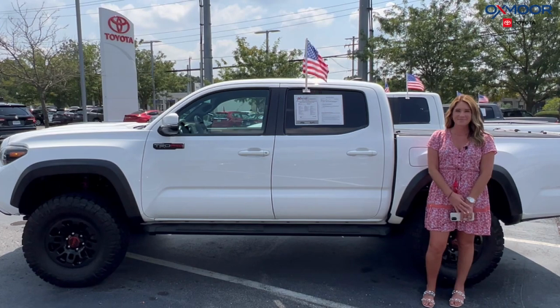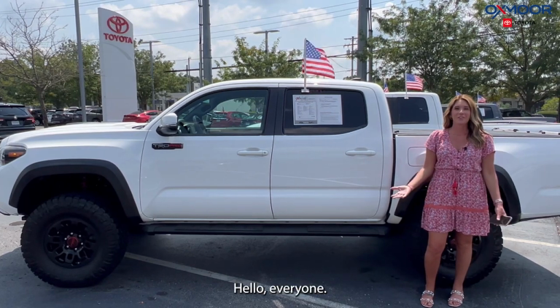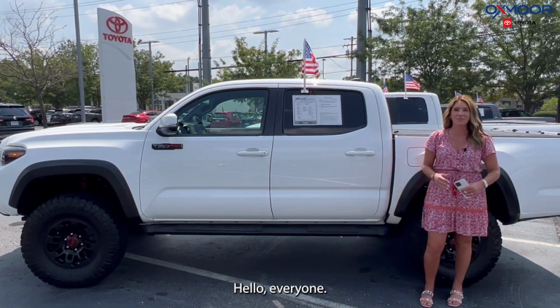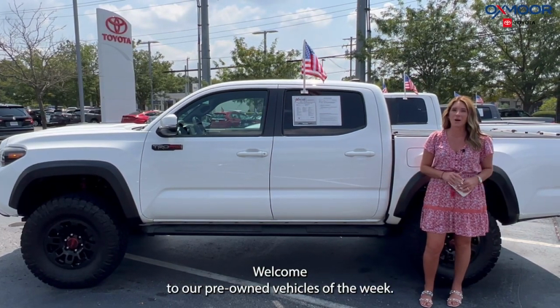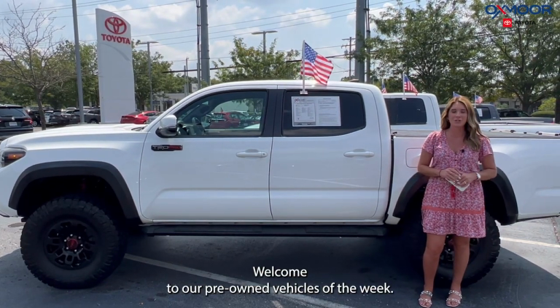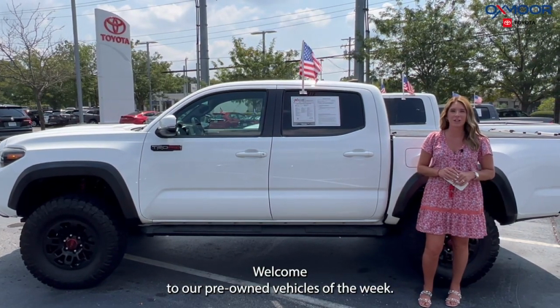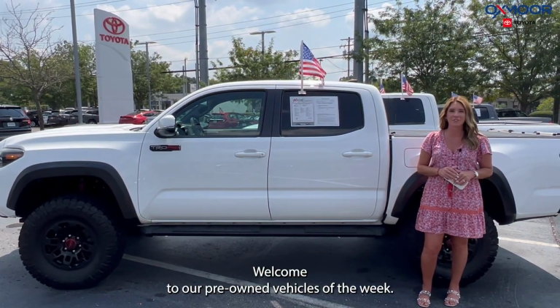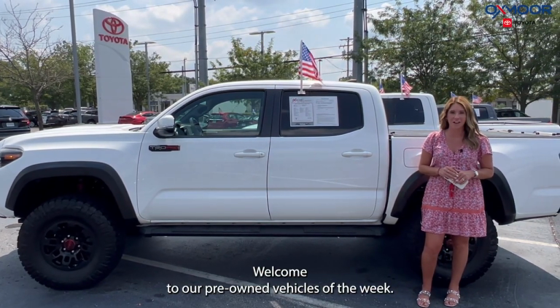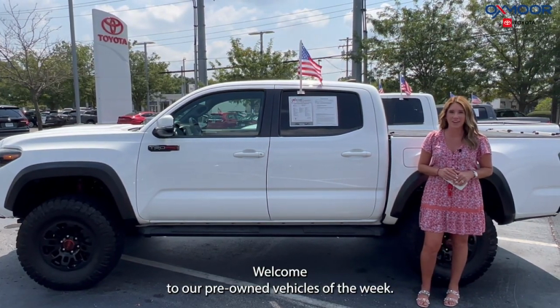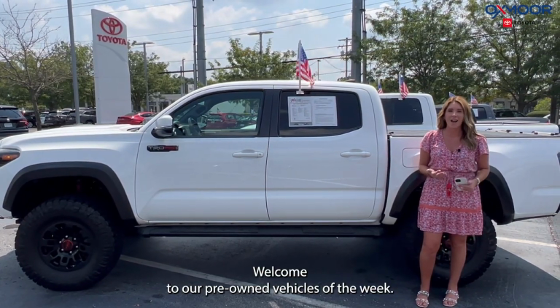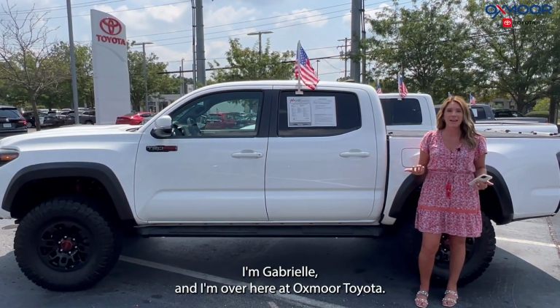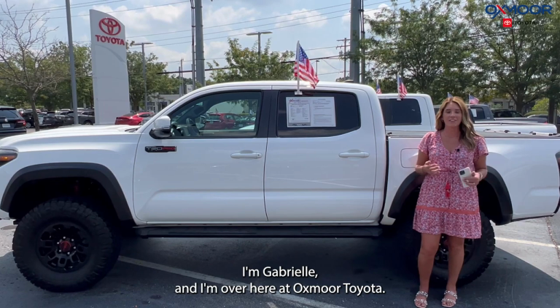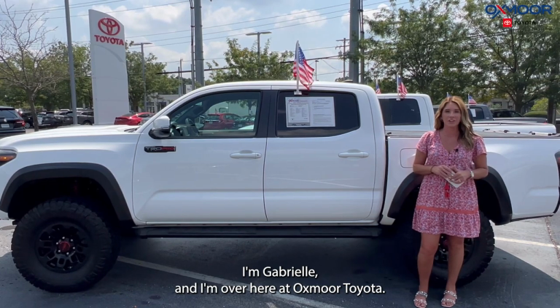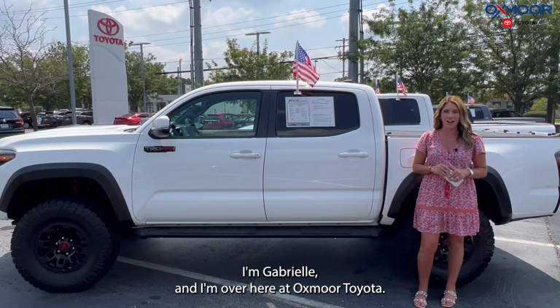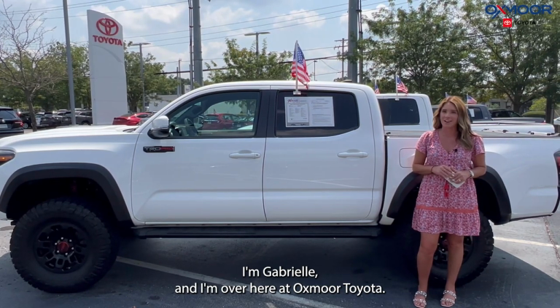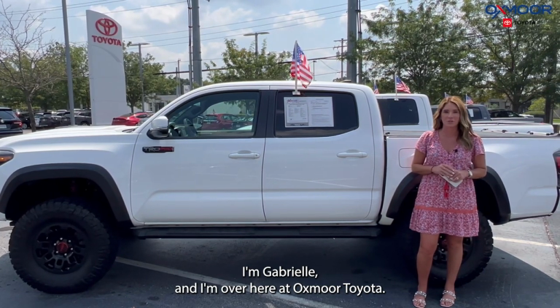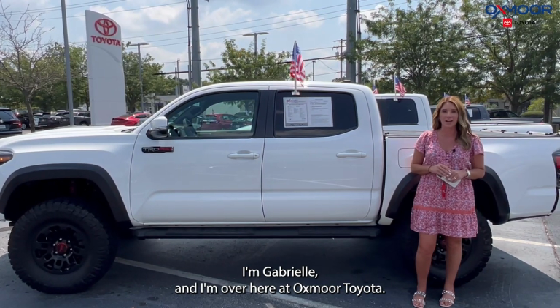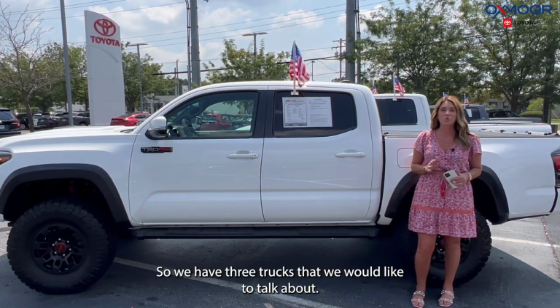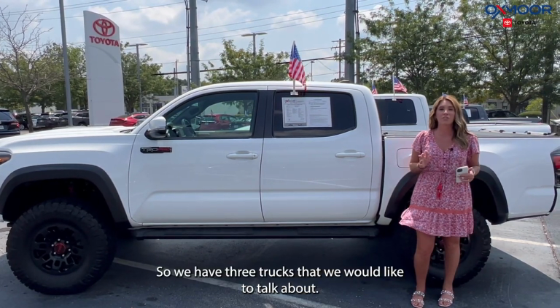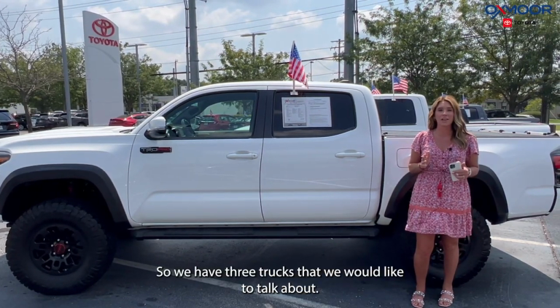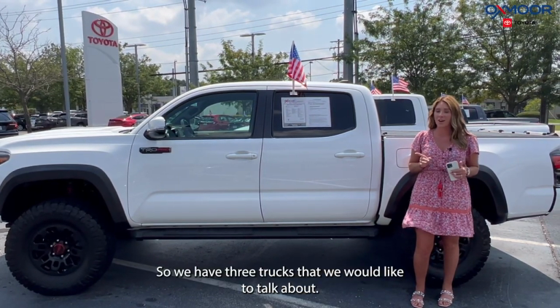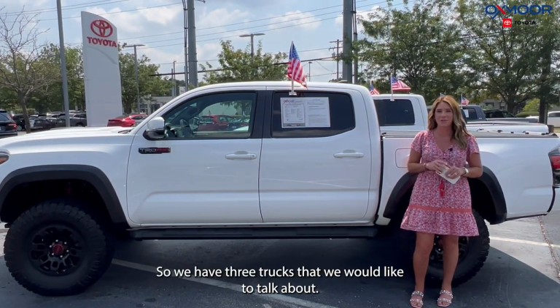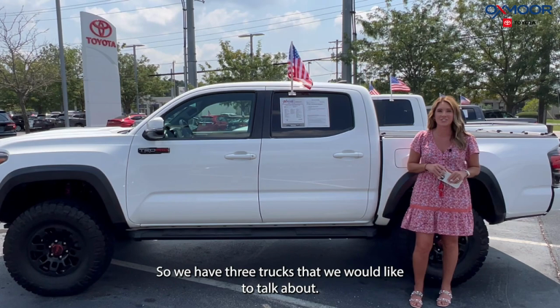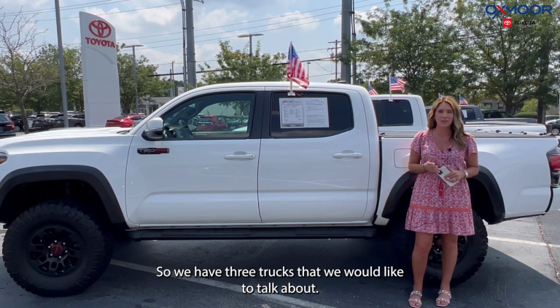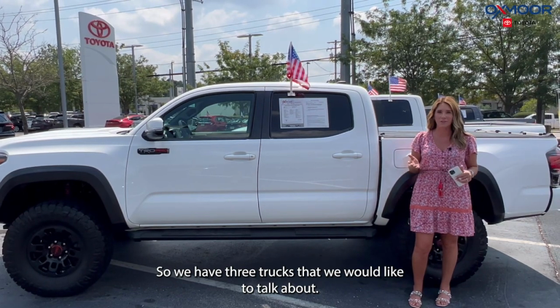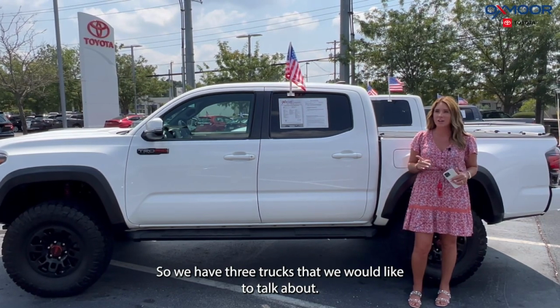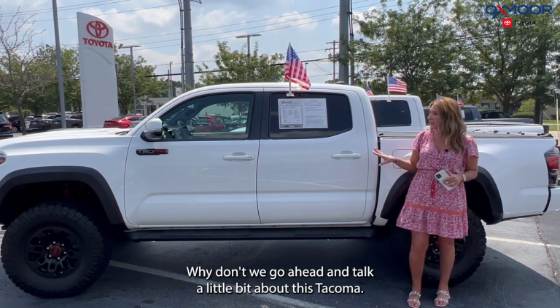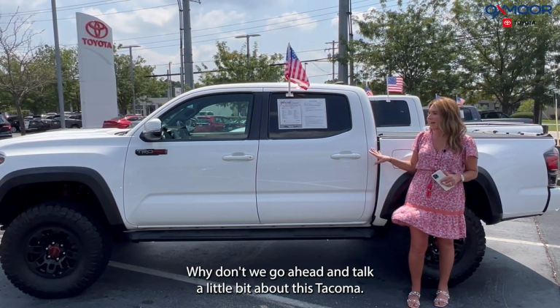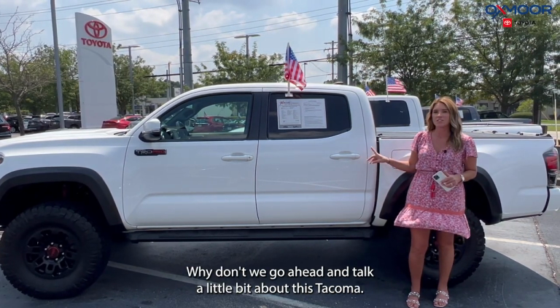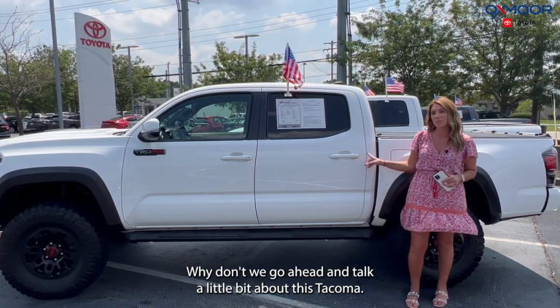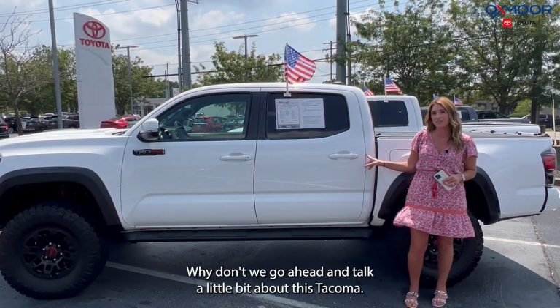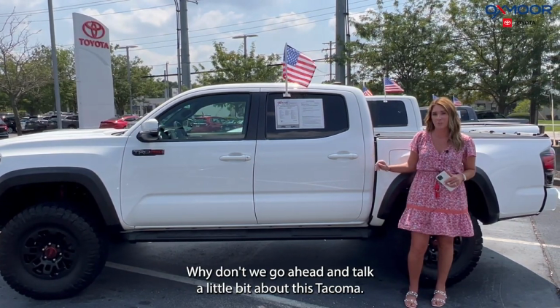Hello everyone, welcome to our Pre-Owned Vehicles of the Week. I'm Gabrielle and I'm over here at Oxmoor Toyota. So we have three trucks that we would like to talk a little bit about. Why don't you go ahead and talk a little bit about this Tacoma.